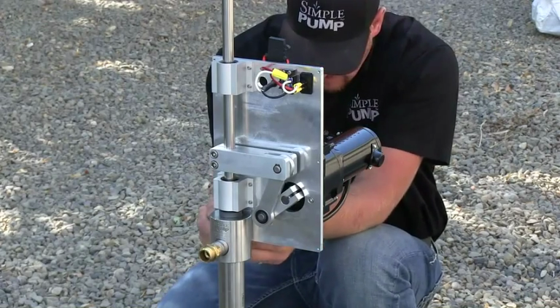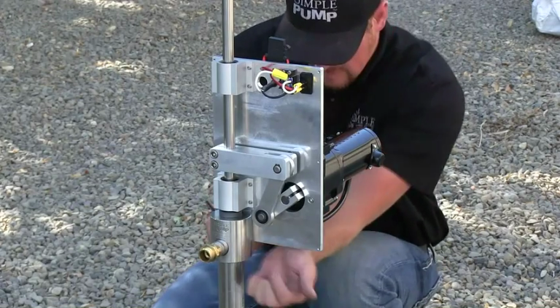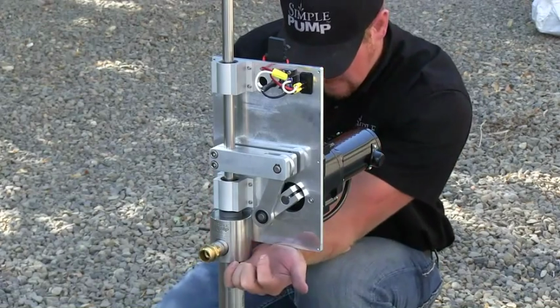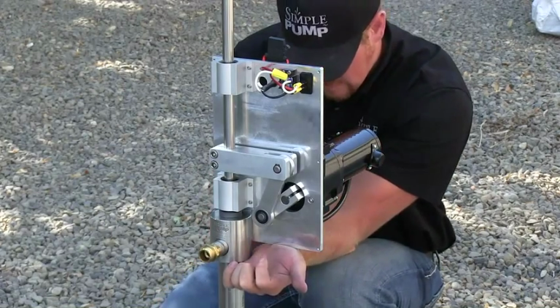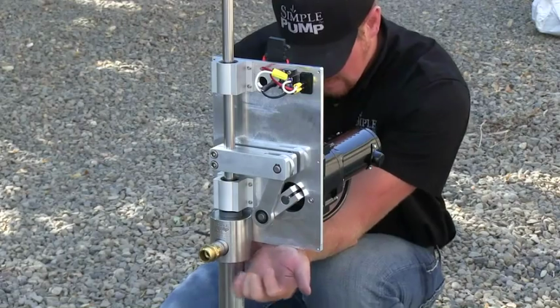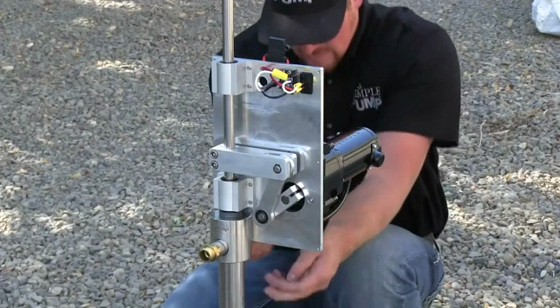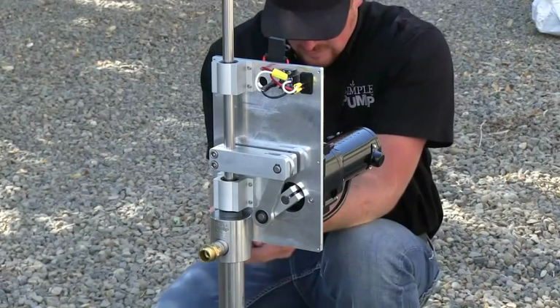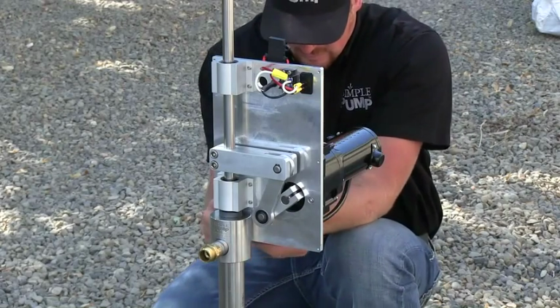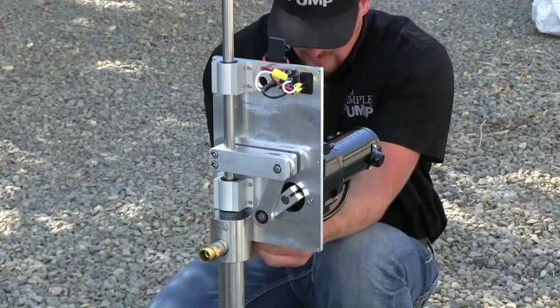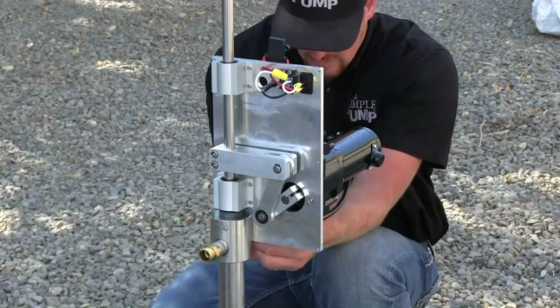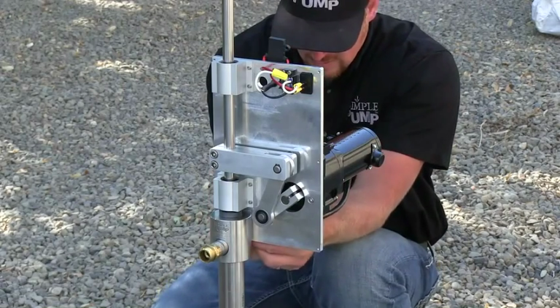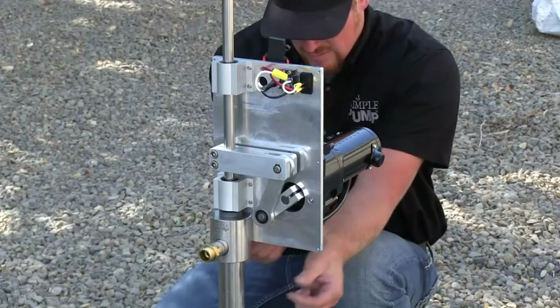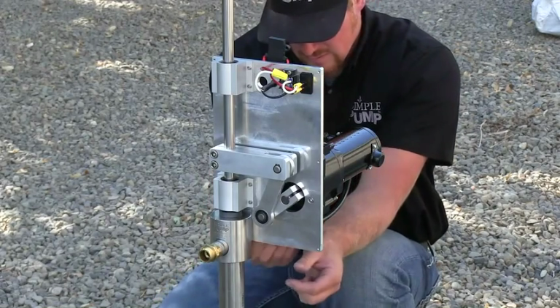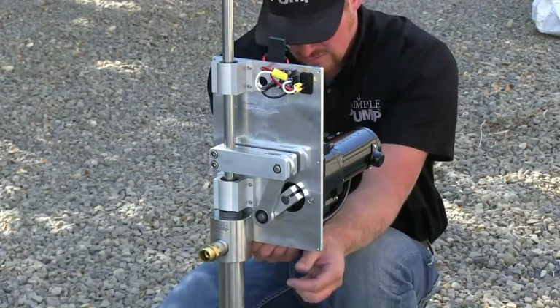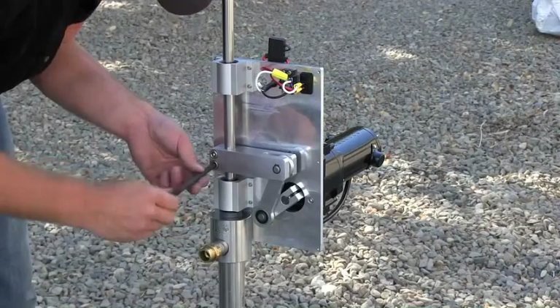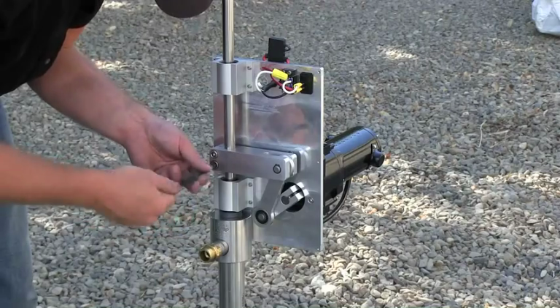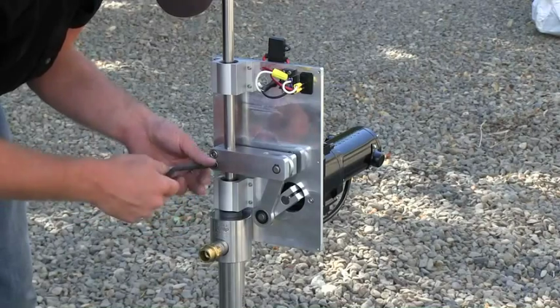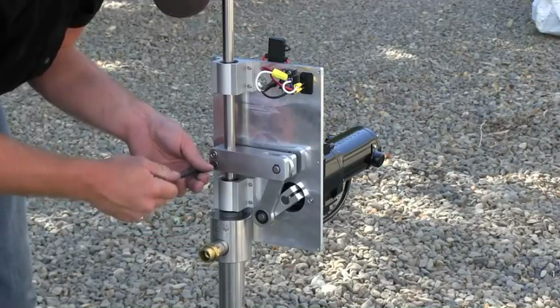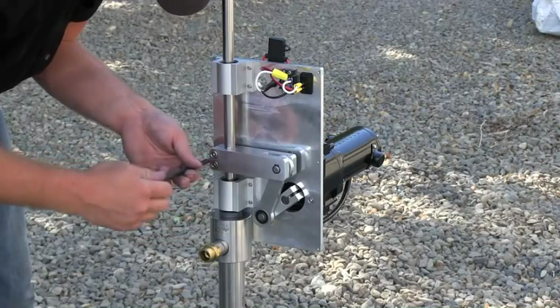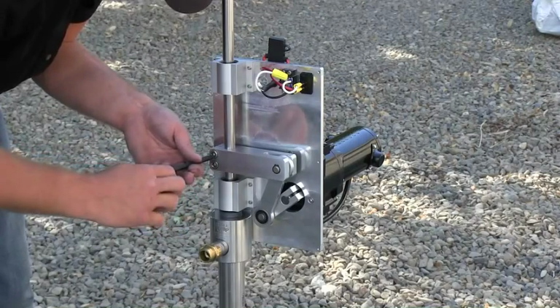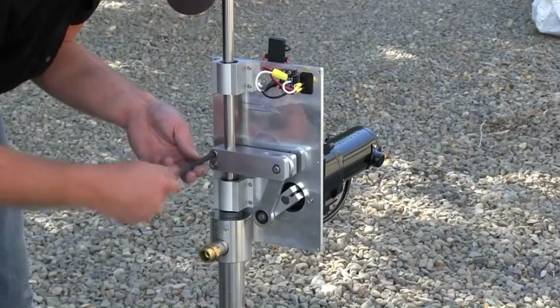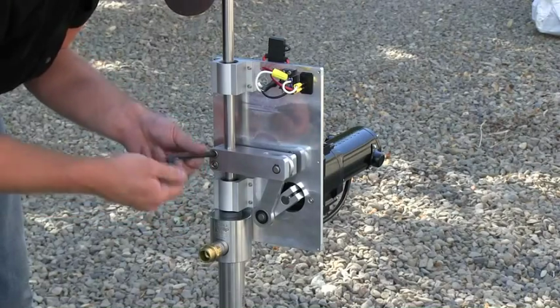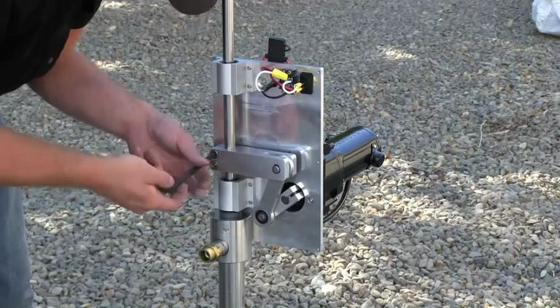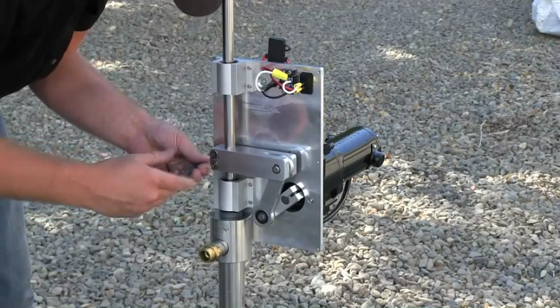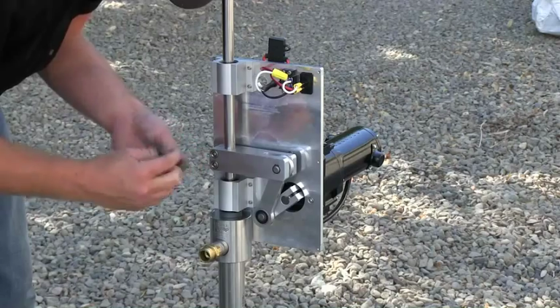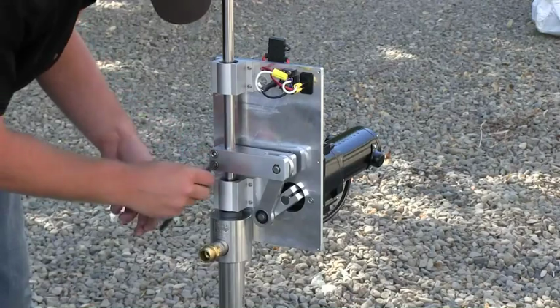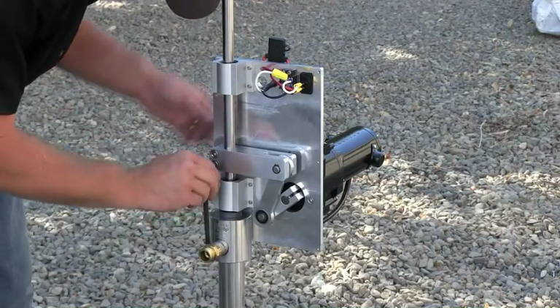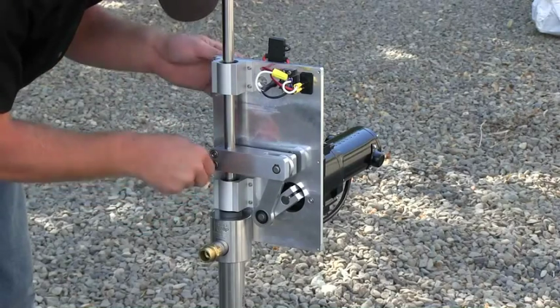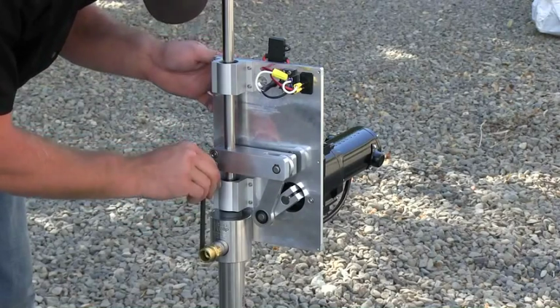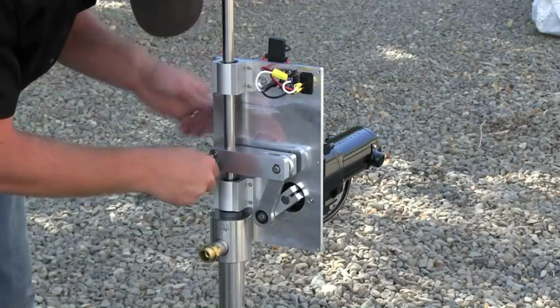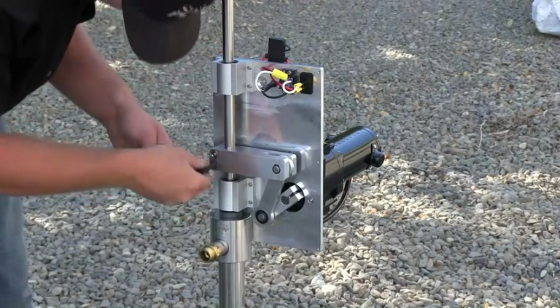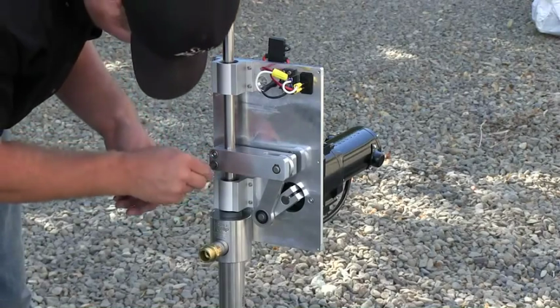Once those four fasteners are torqued into position and the mounting plate is tight, we're going to then tighten the two larger diameter stainless fasteners on the yoke, which pinch or hold the yoke to the stainless rod.